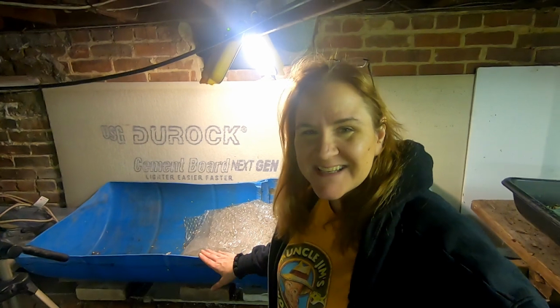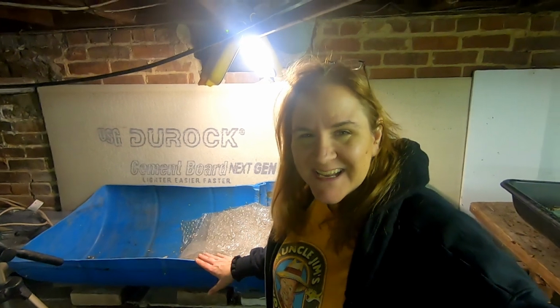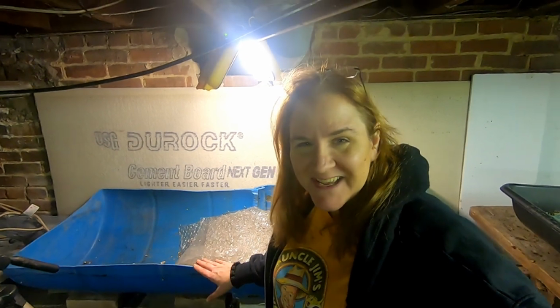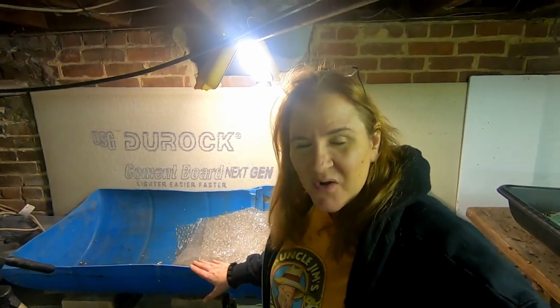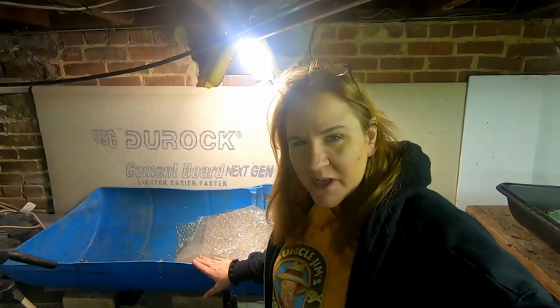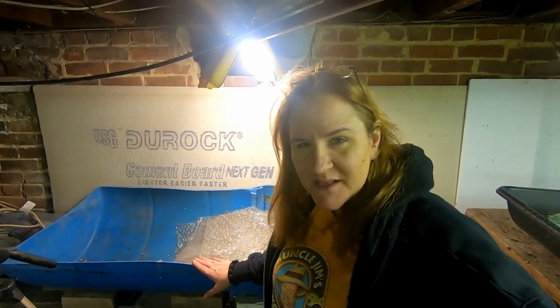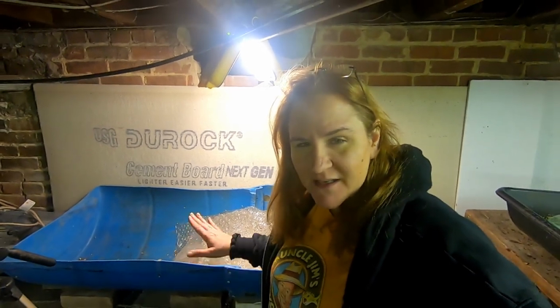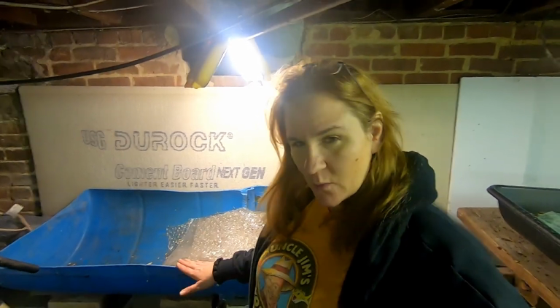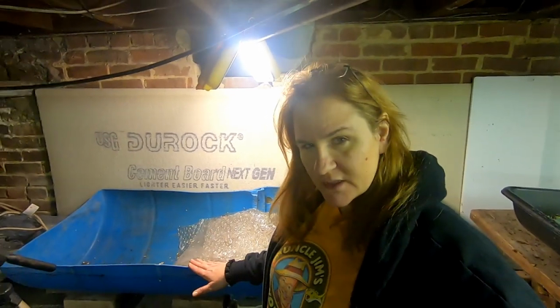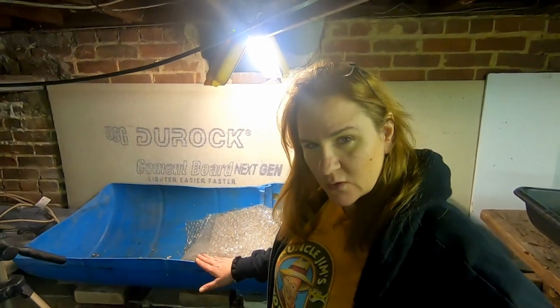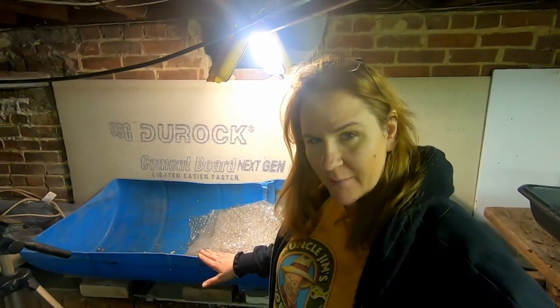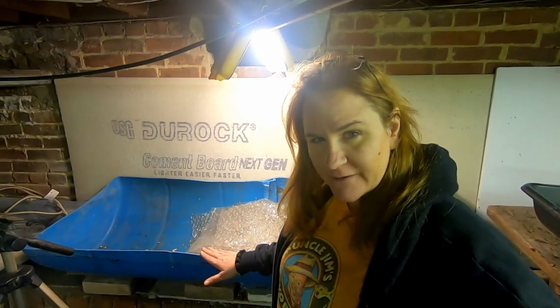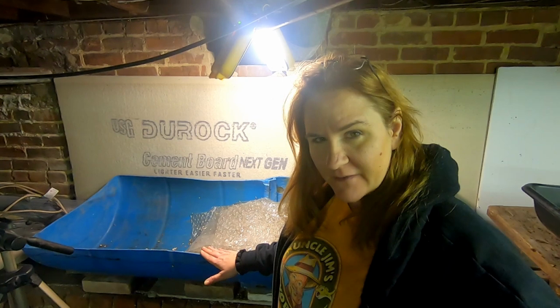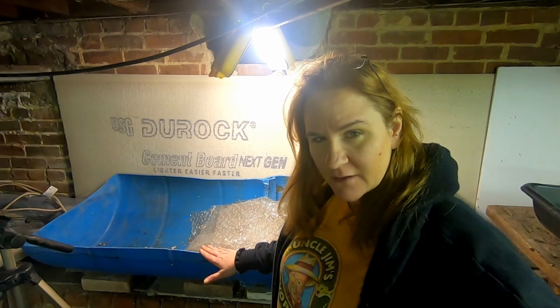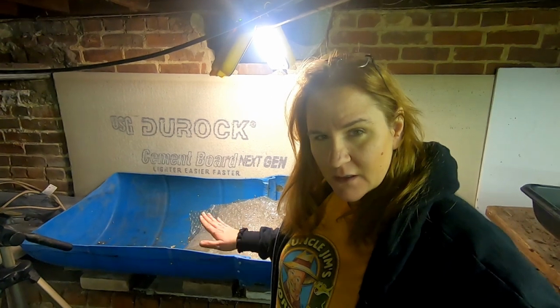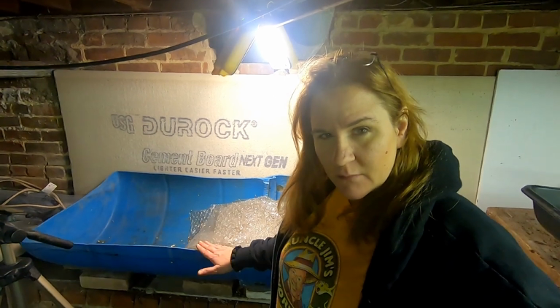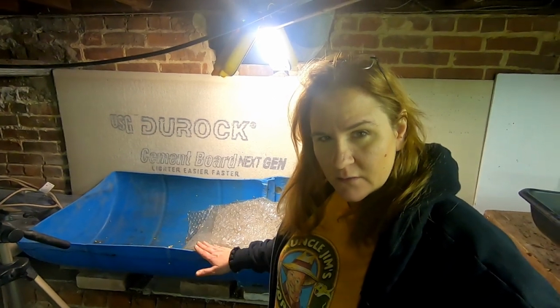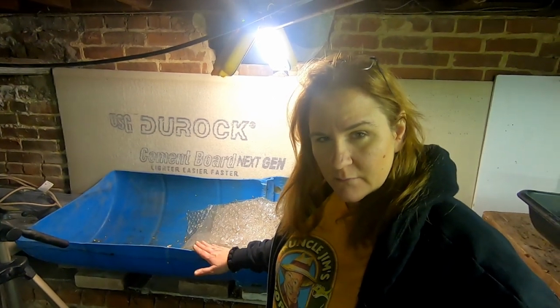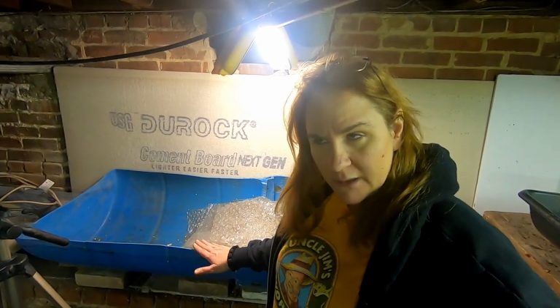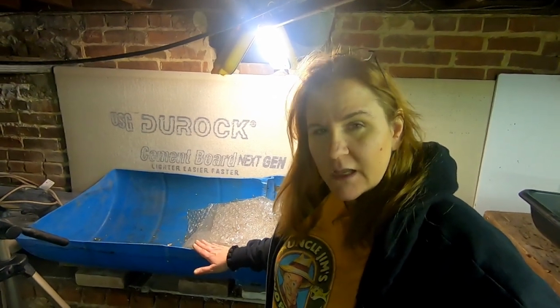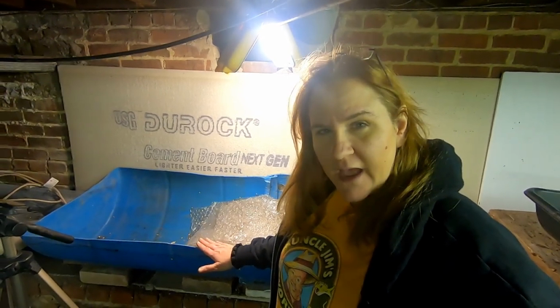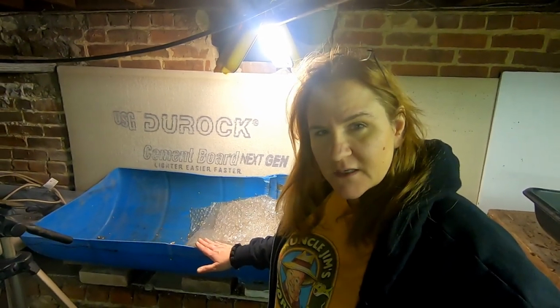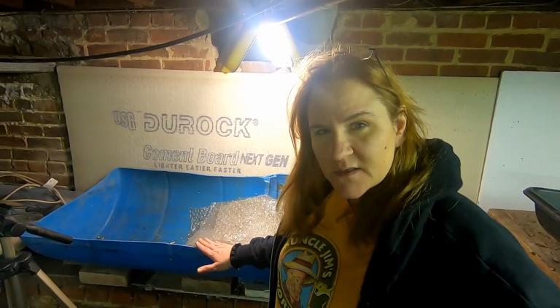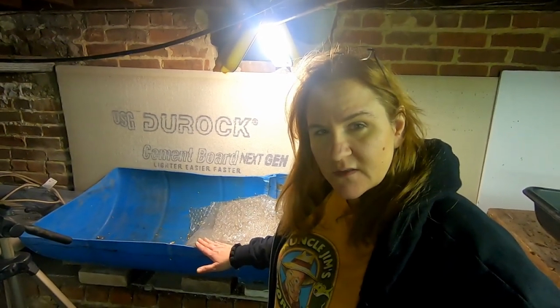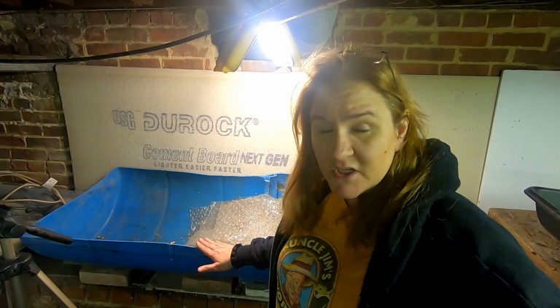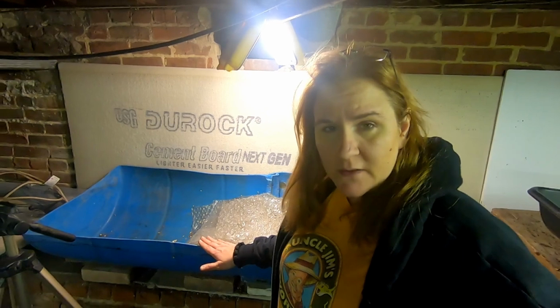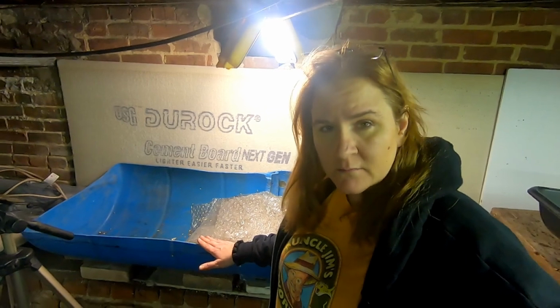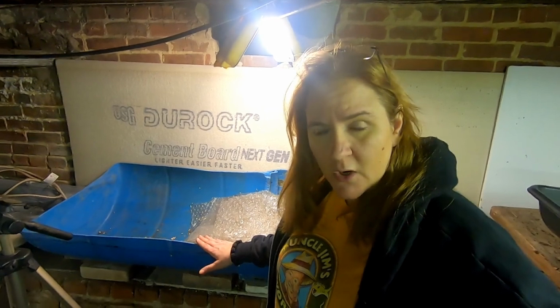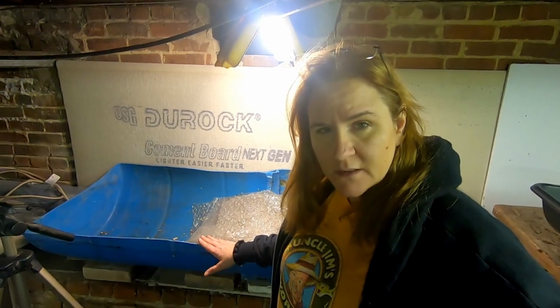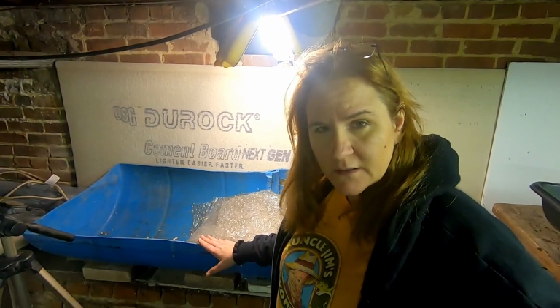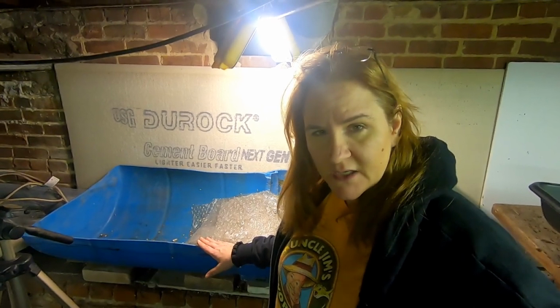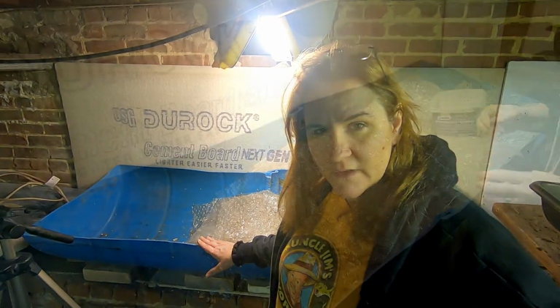Hey guys, it's Anne over at Plant Obsessed, and today we're going to go look at my 55-gallon barrel bin that is using the wedge method. Let's take you over there.